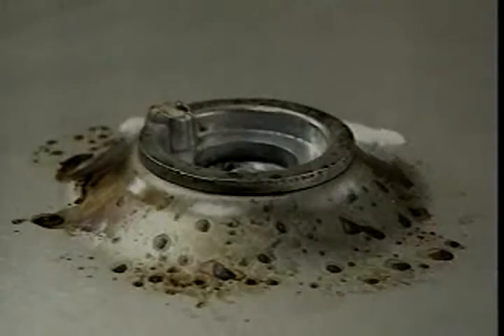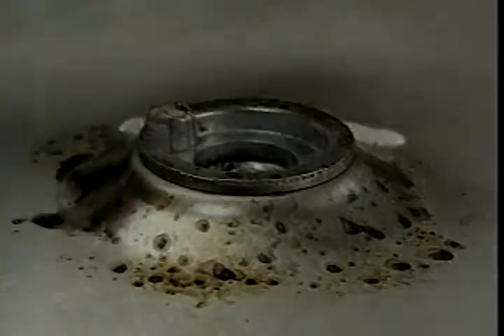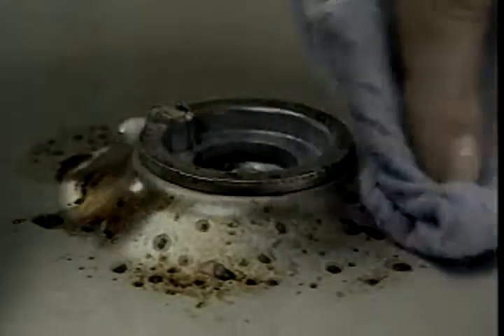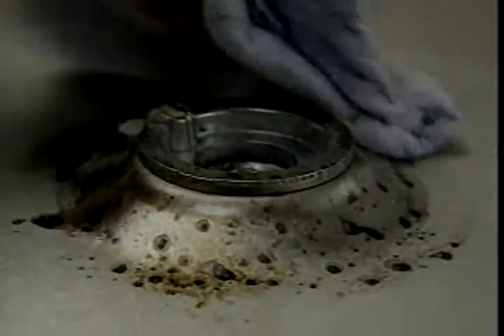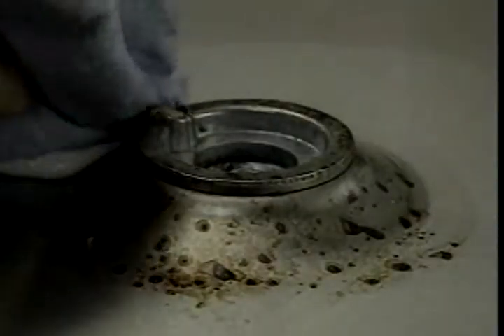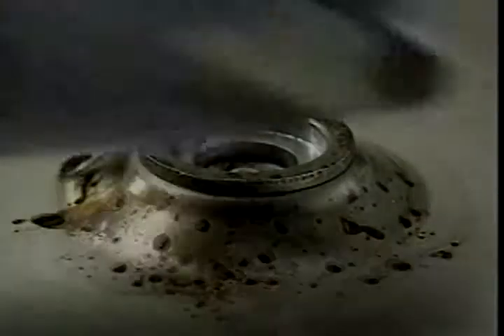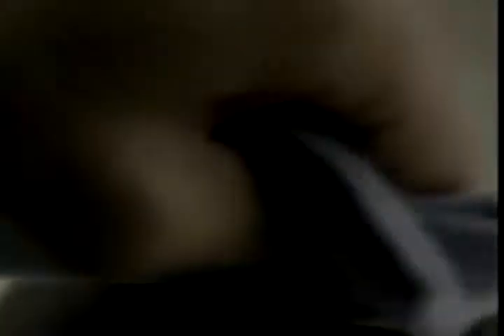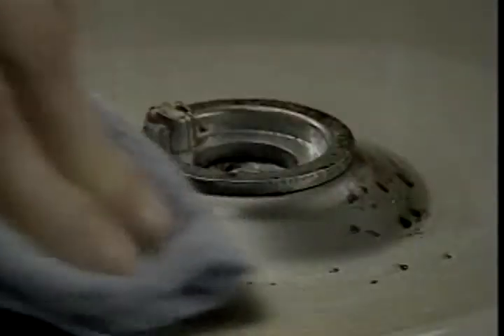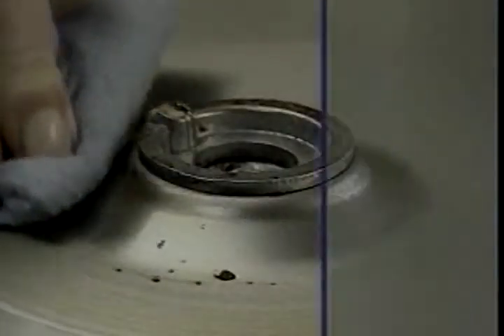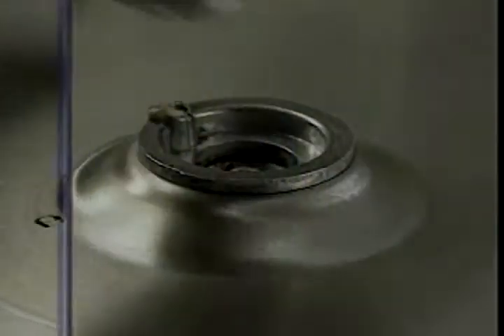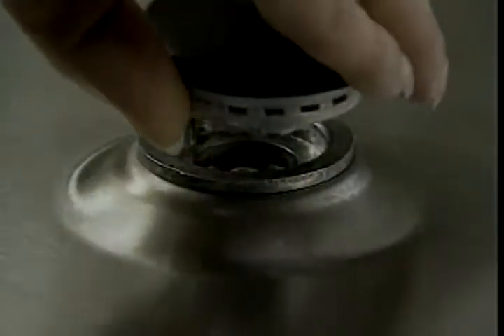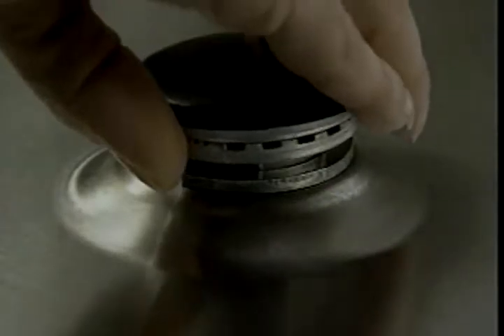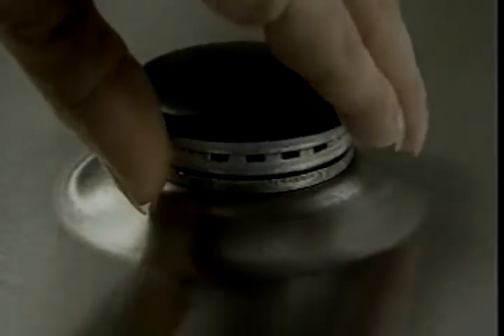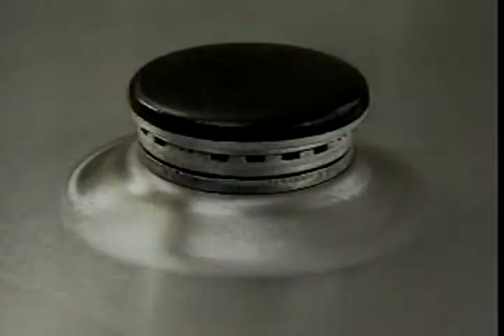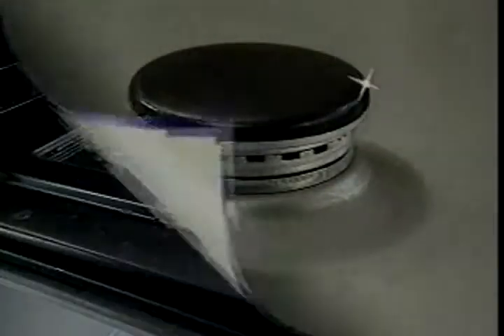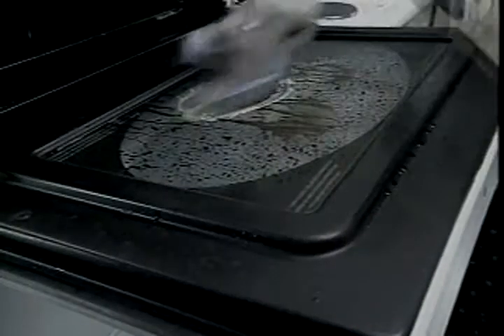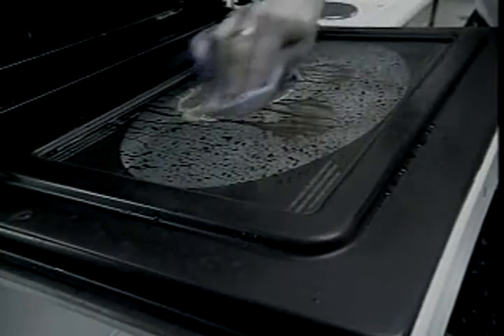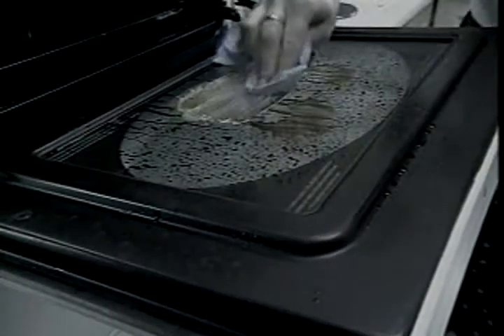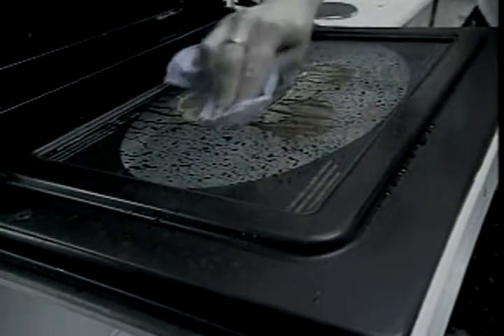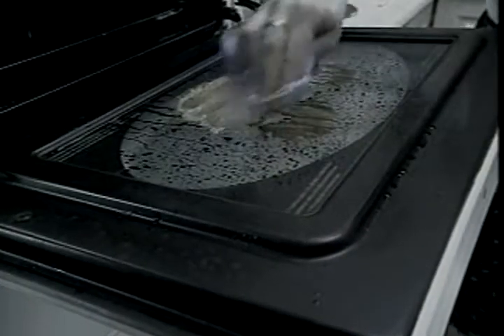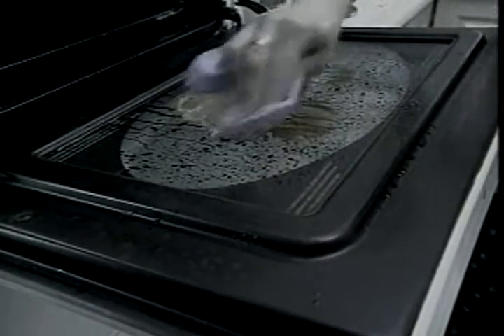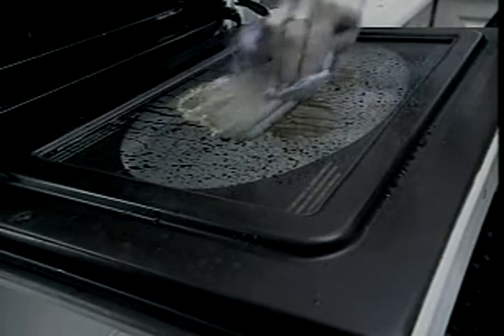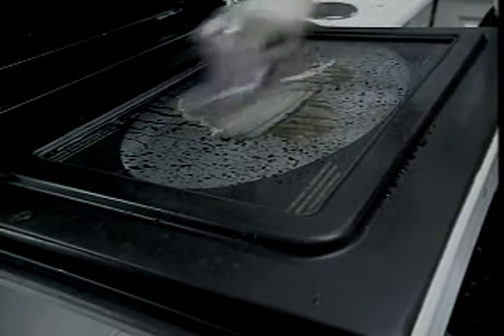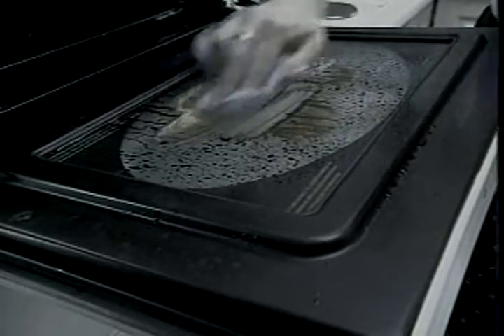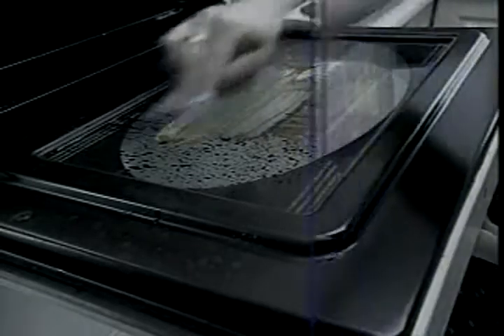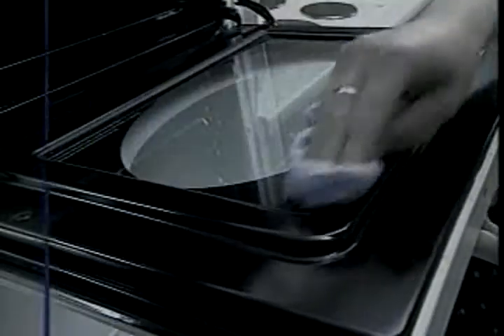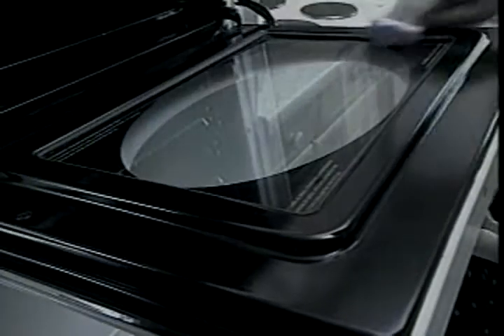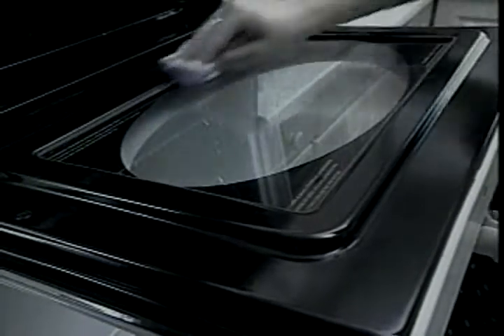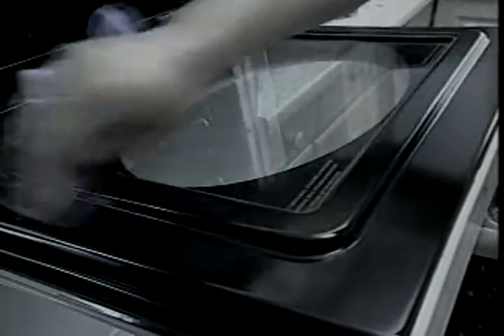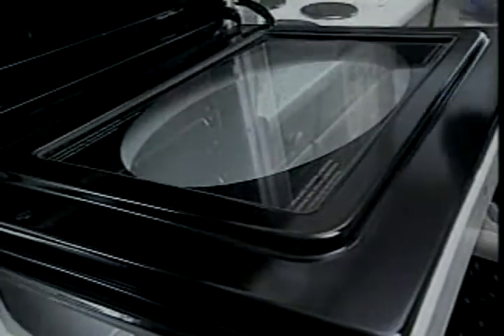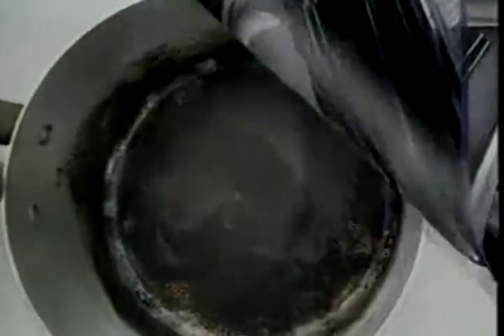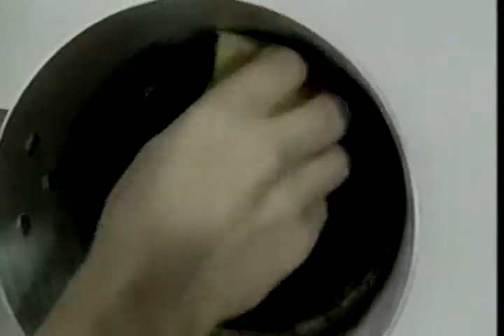The superb JML Spotless formula is used by hotels and restaurants worldwide. So what could be the hardest test? How about this glass oven door after a Sunday roast? JML Spotless passes with flying colours.